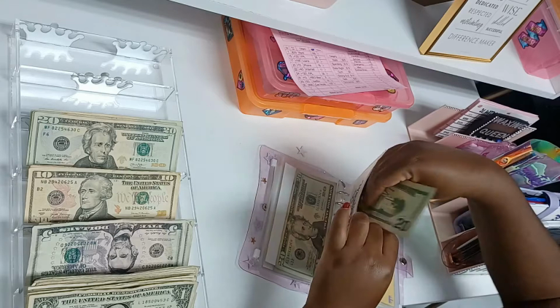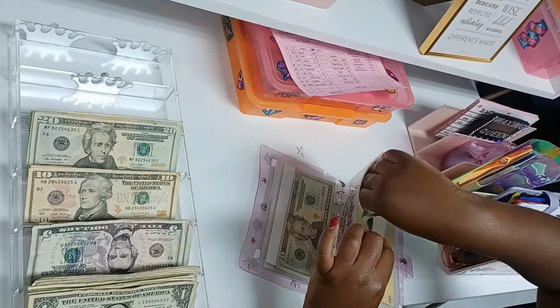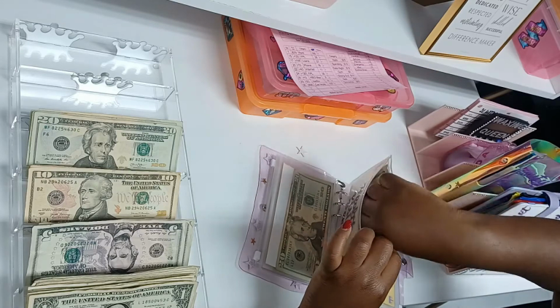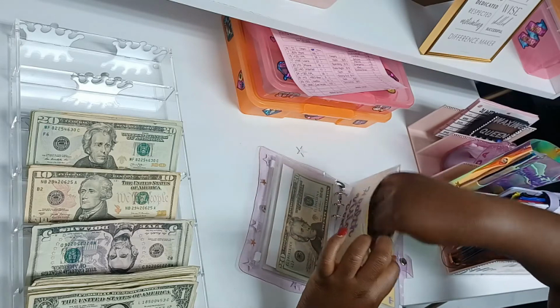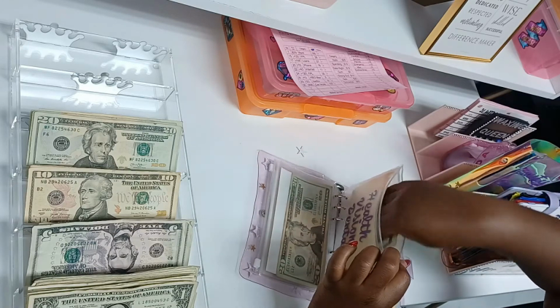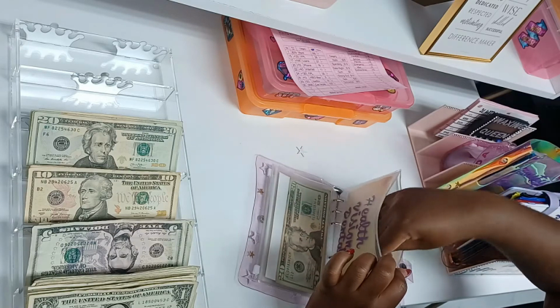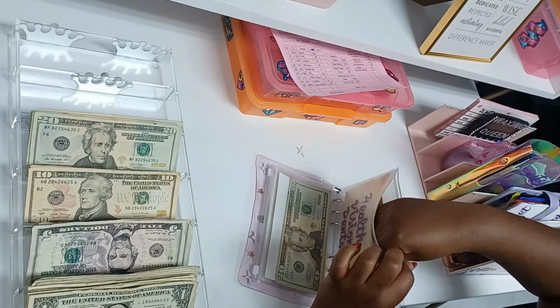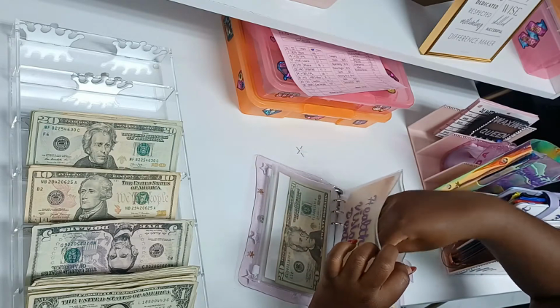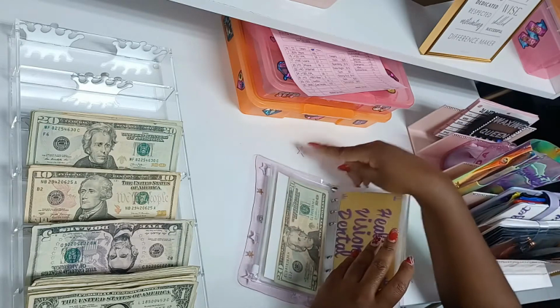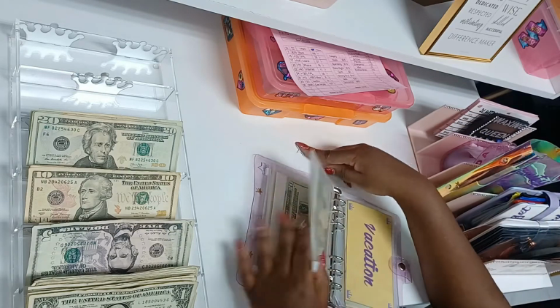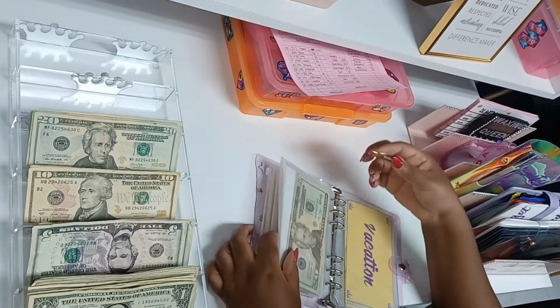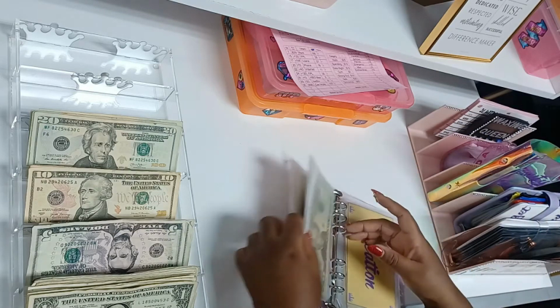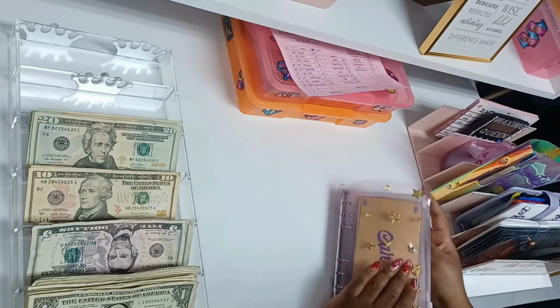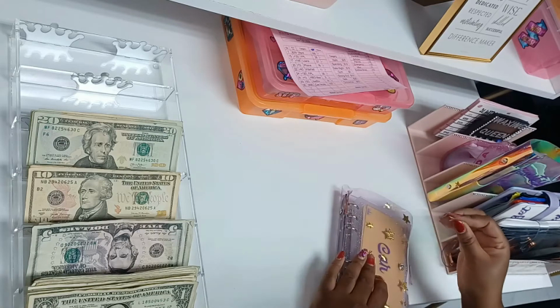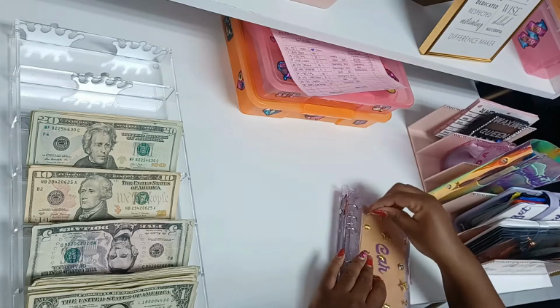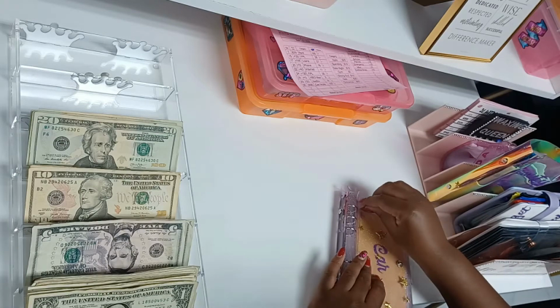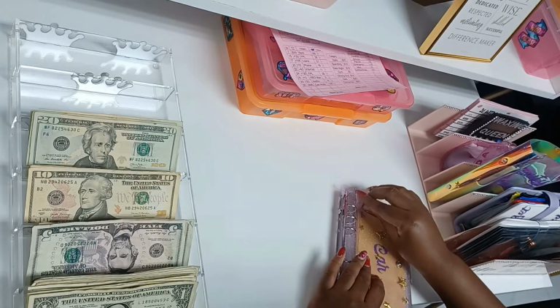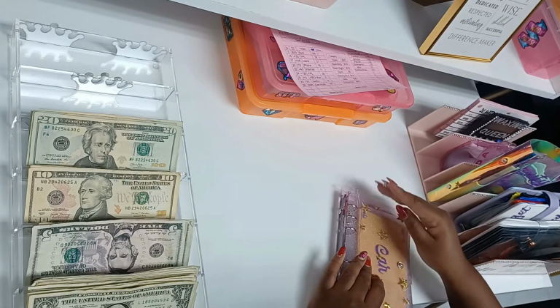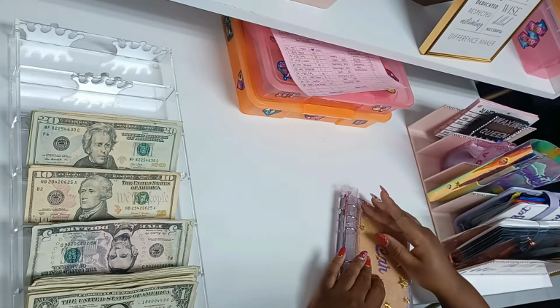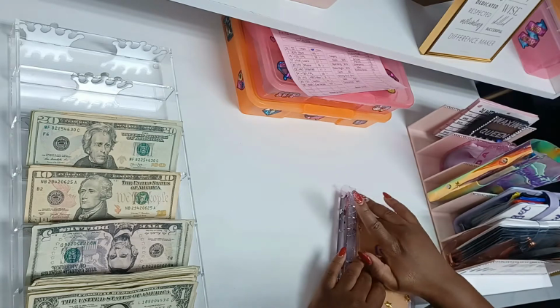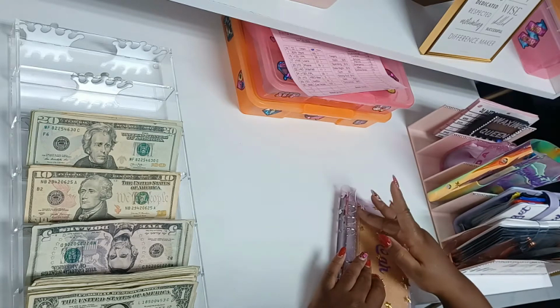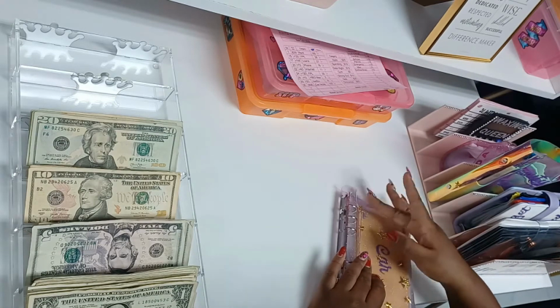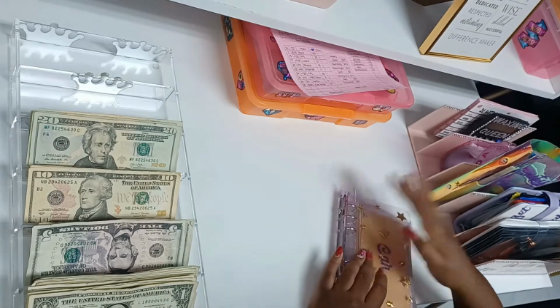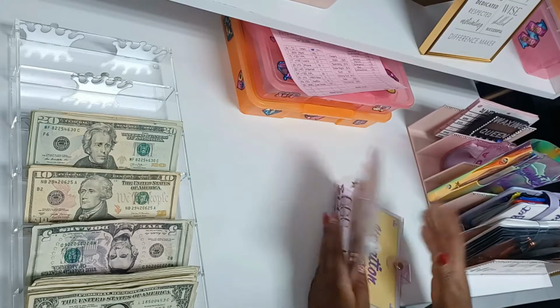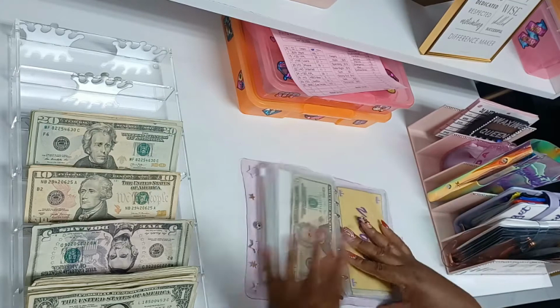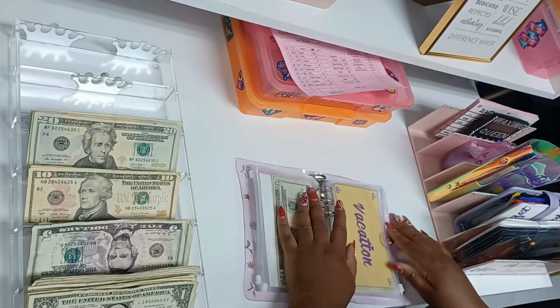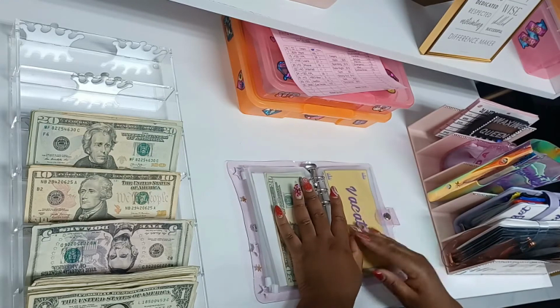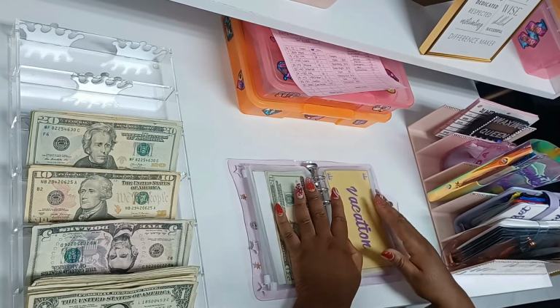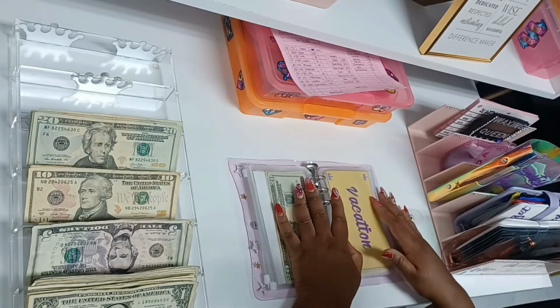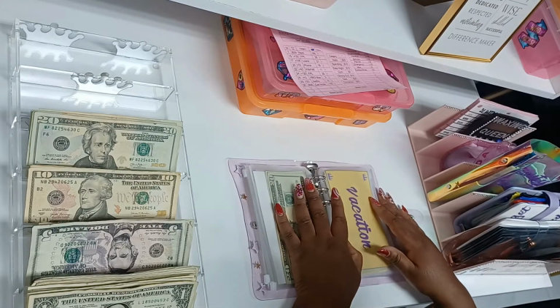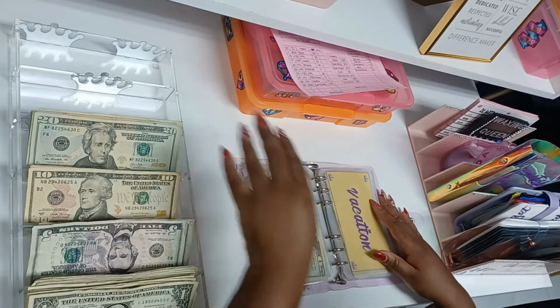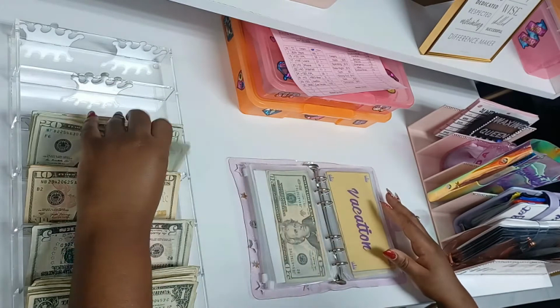Oh, my stars came off — not my stars! Vacation is going to get $30.